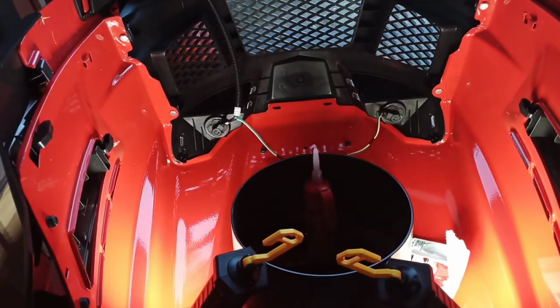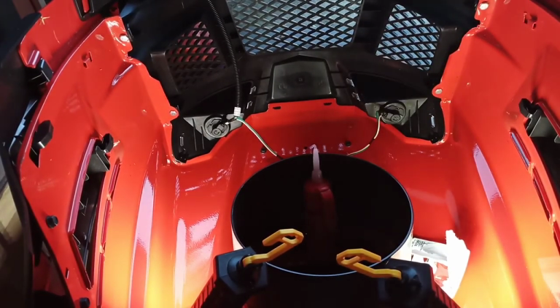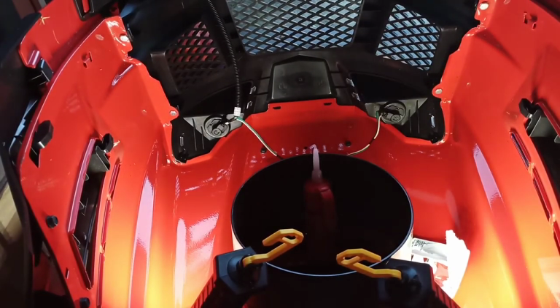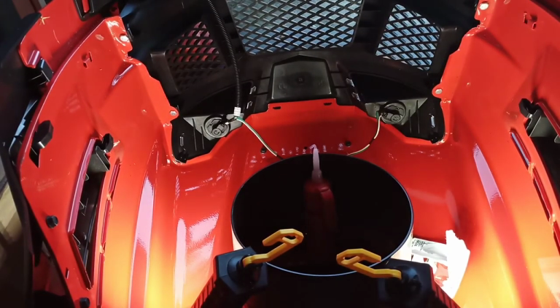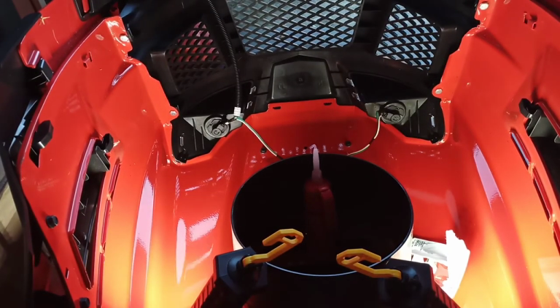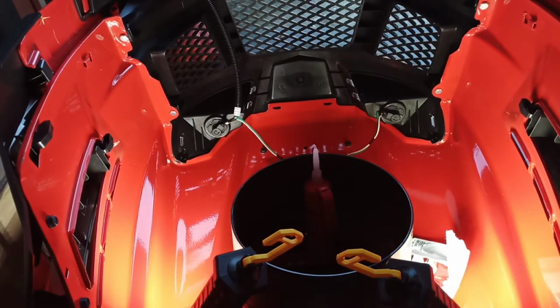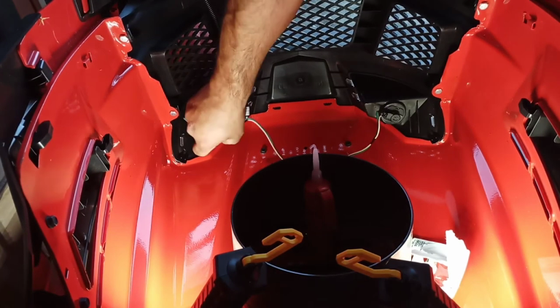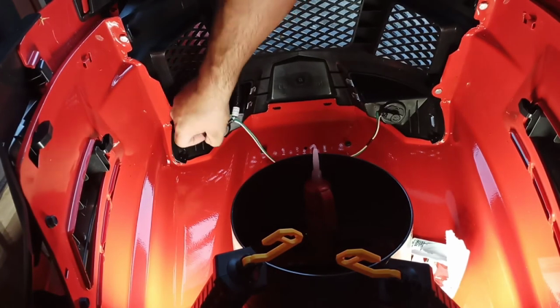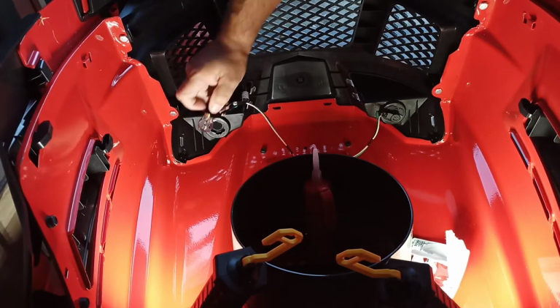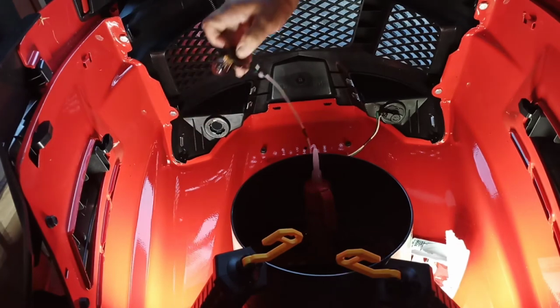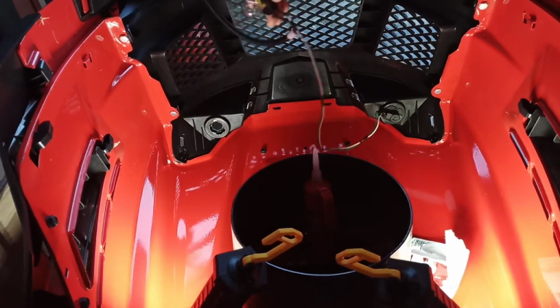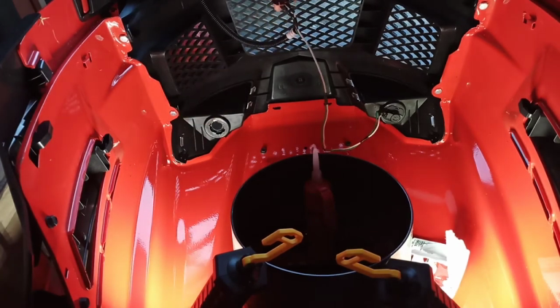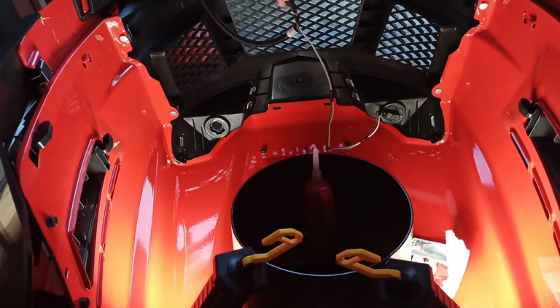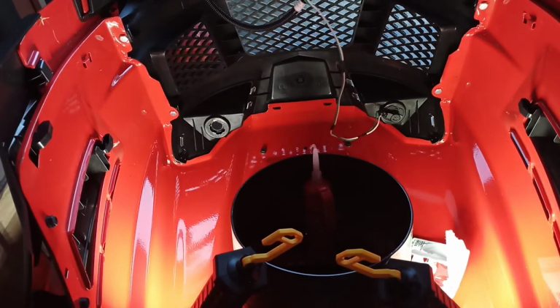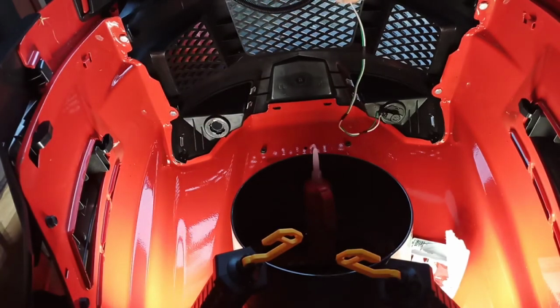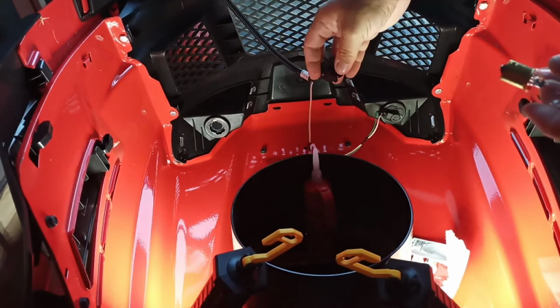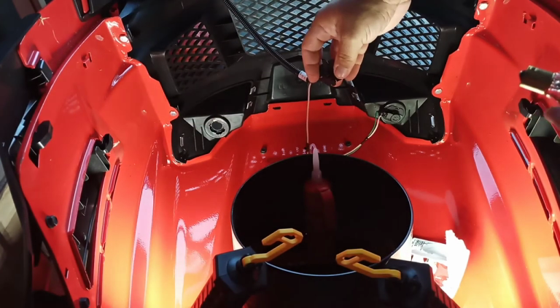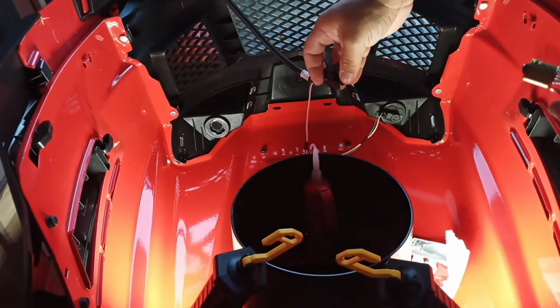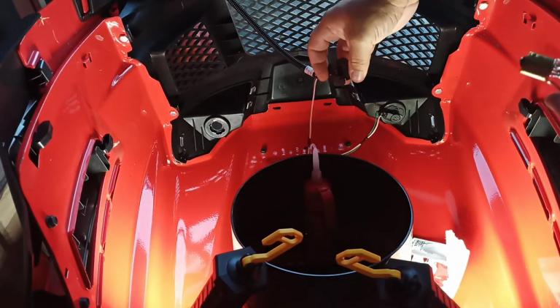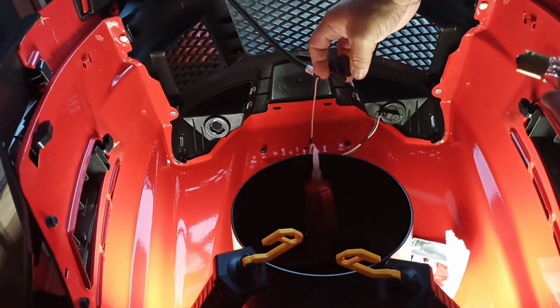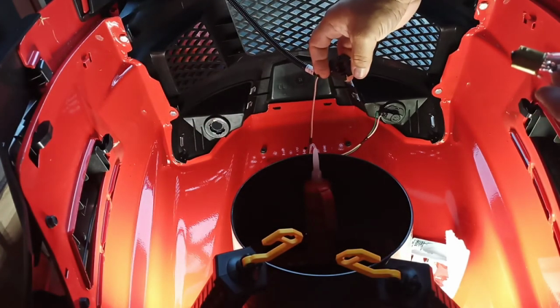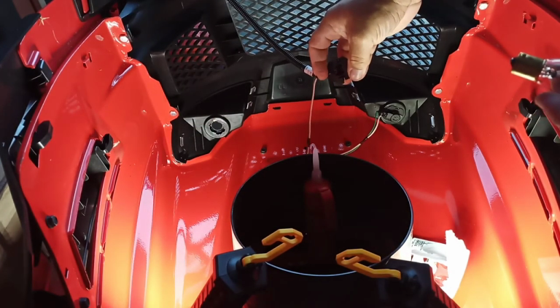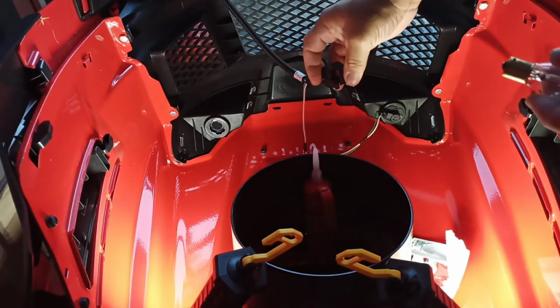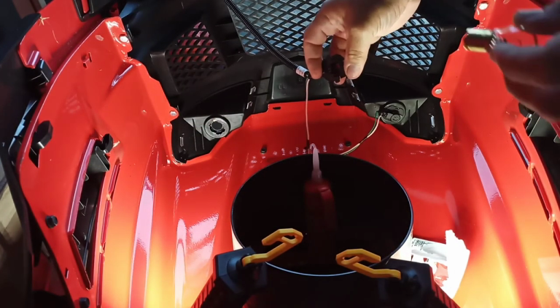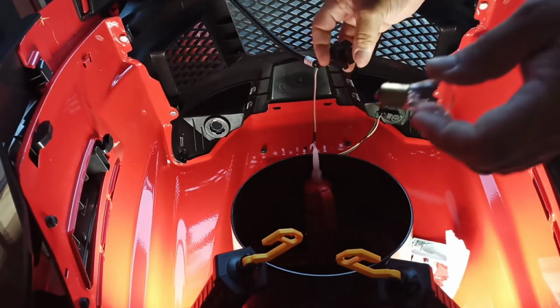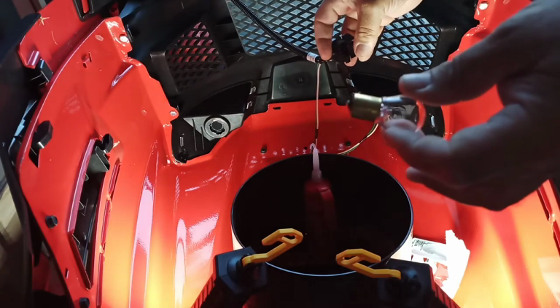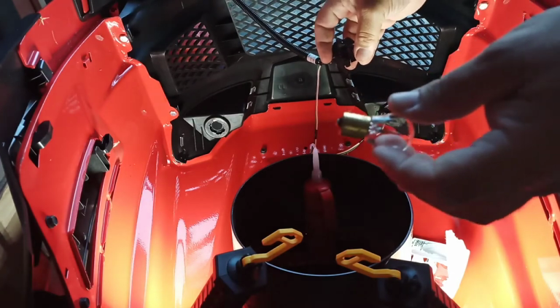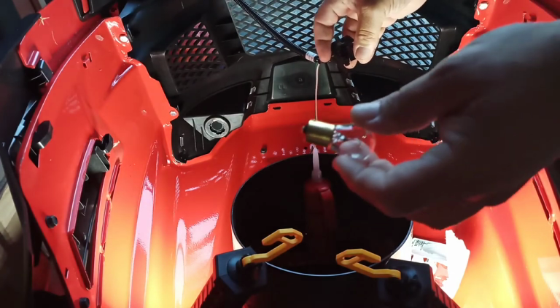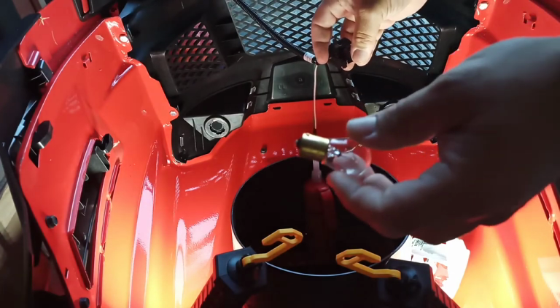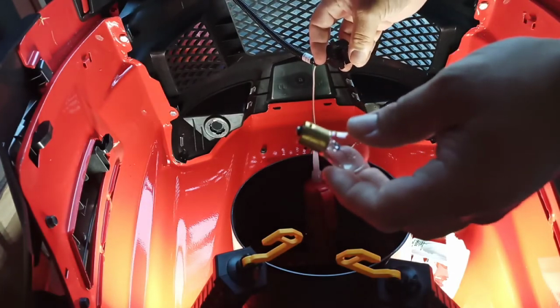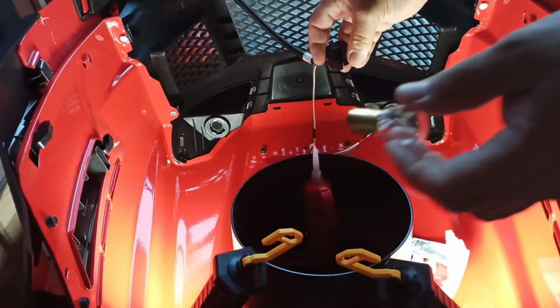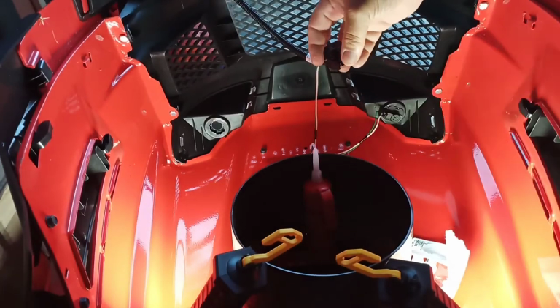It tightened counterclockwise, but this one loosens counterclockwise — clockwise. So they both loosen clockwise, but it comes out counterclockwise.